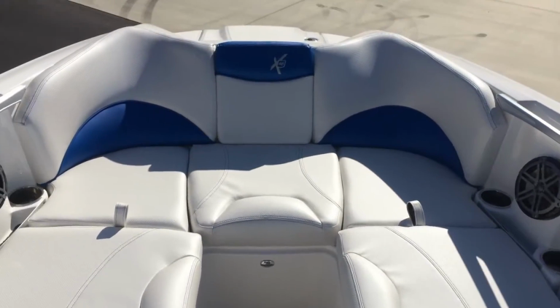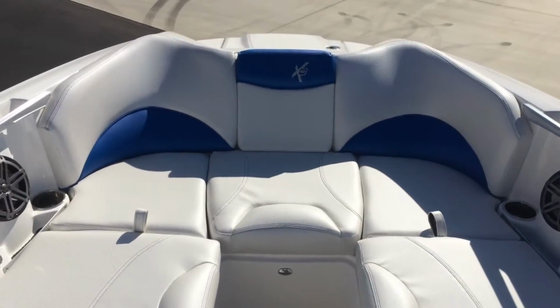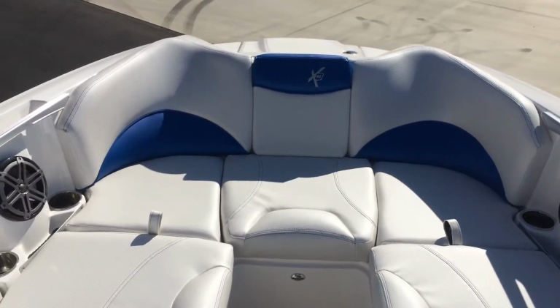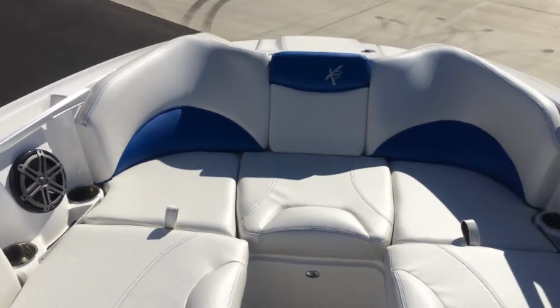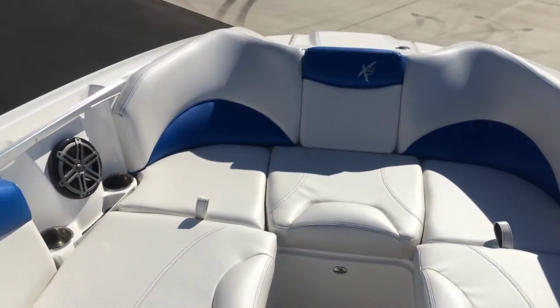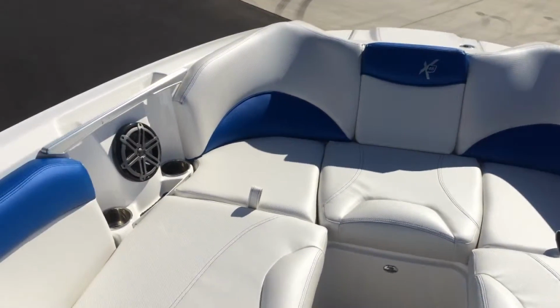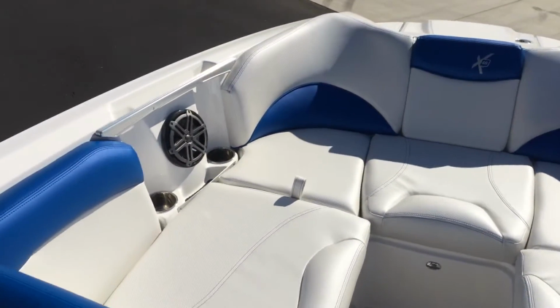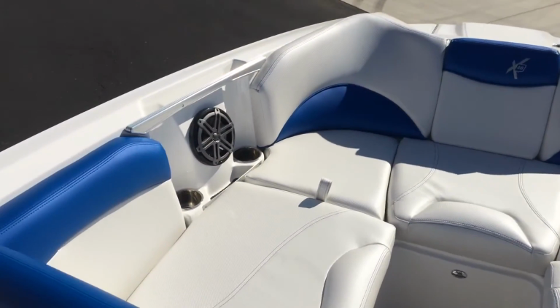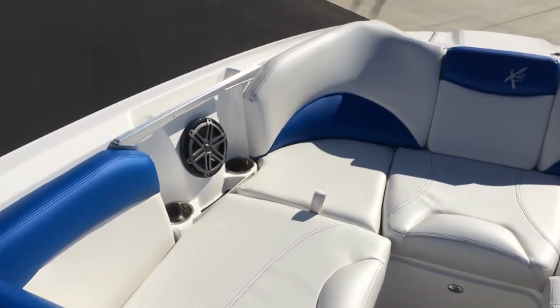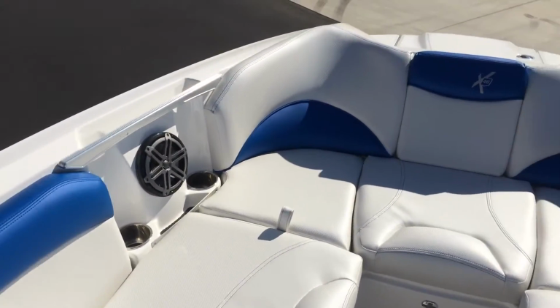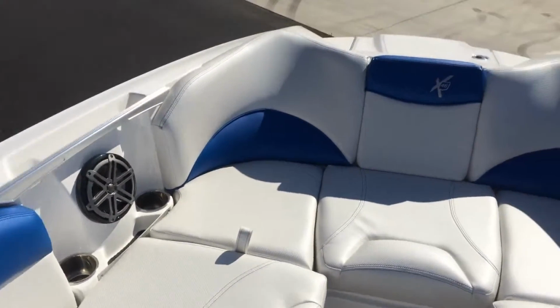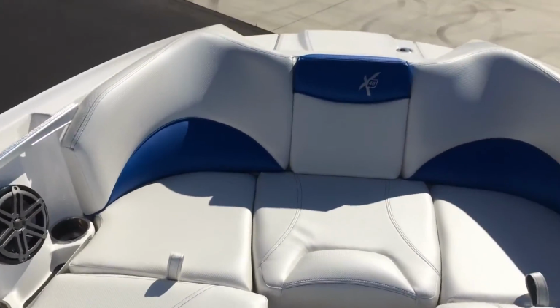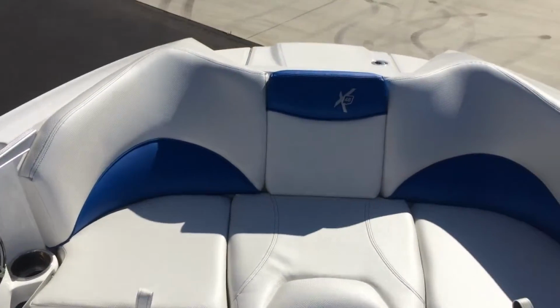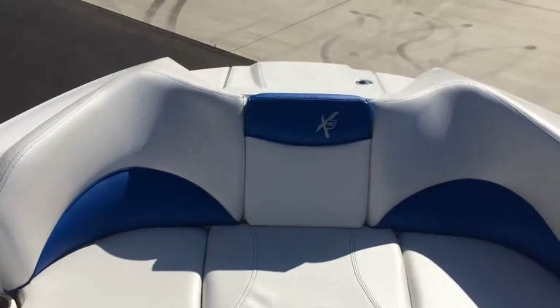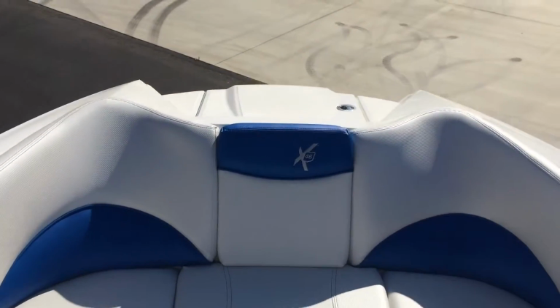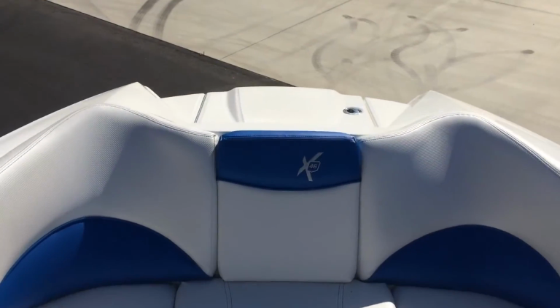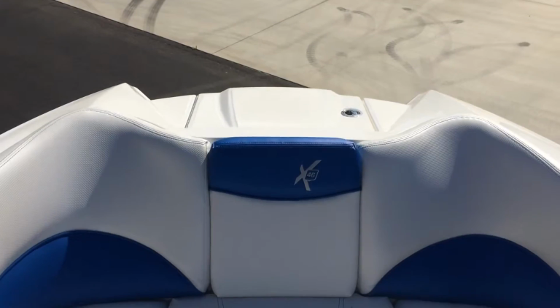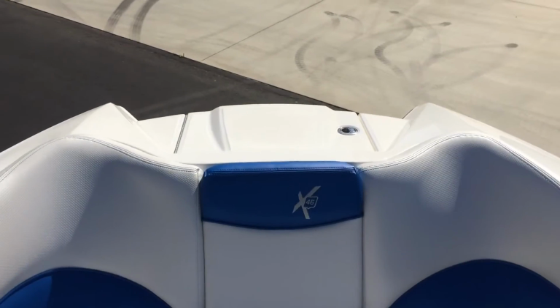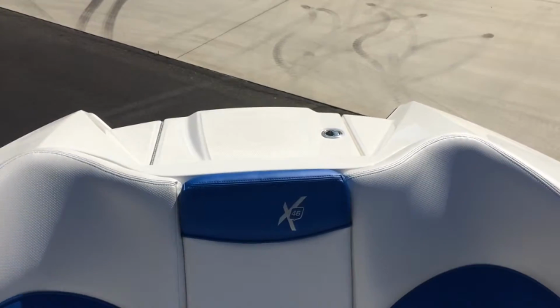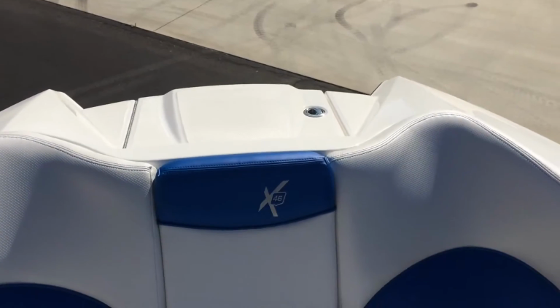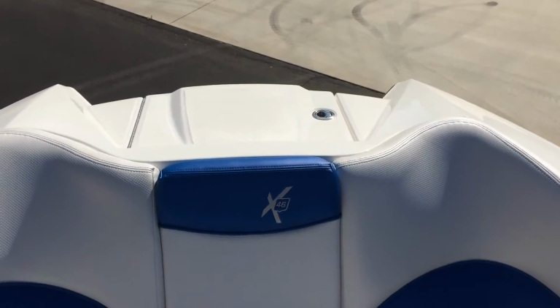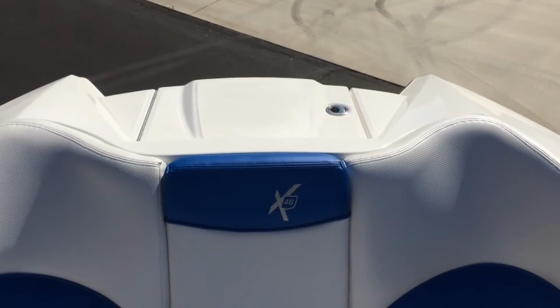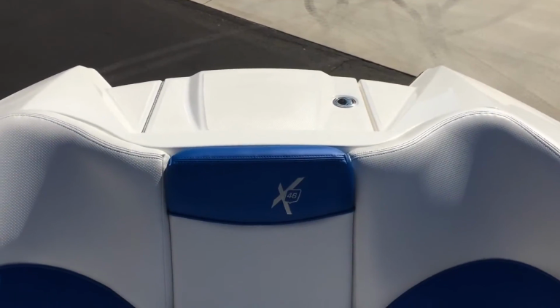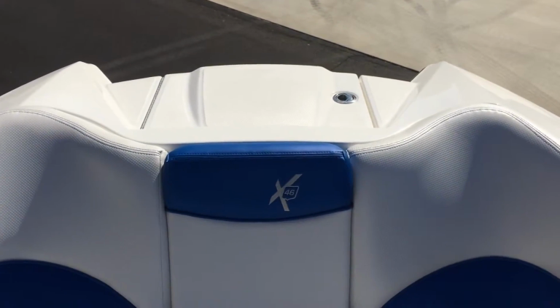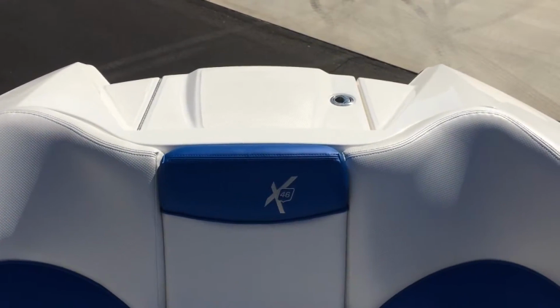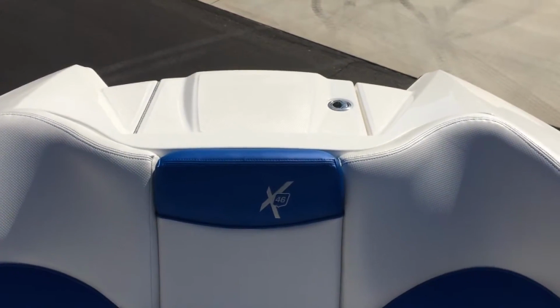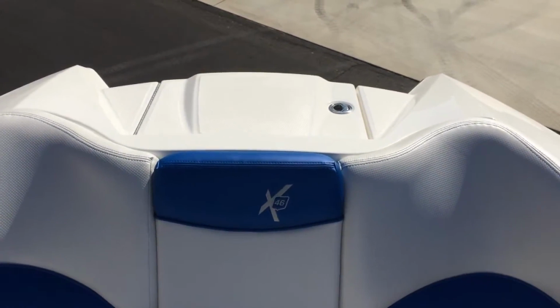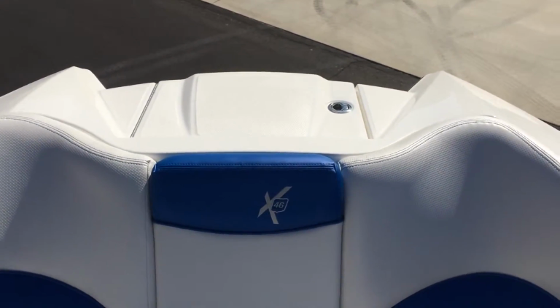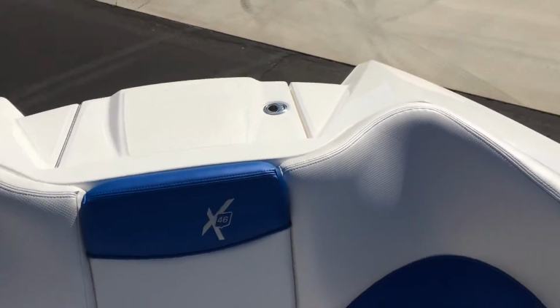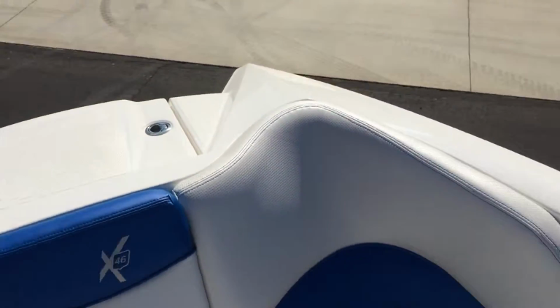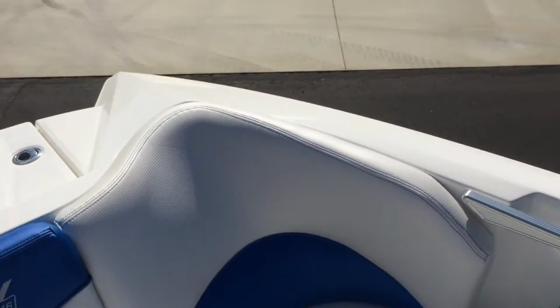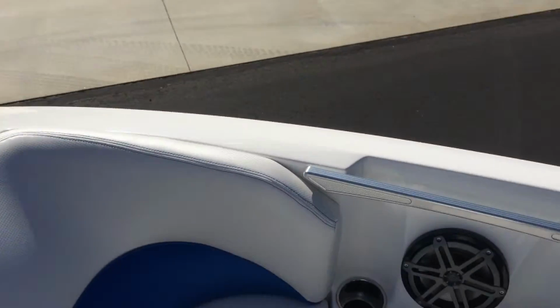There's a ton of lounge seating in the front, anchor storage, and a ladder off the front.